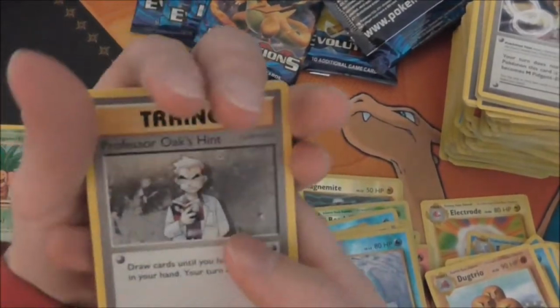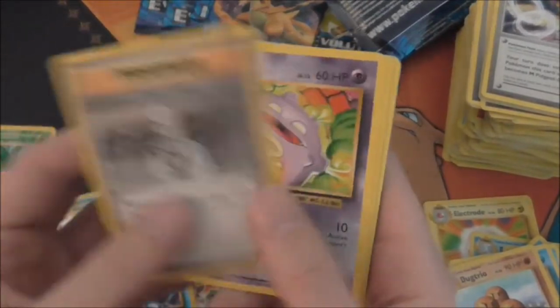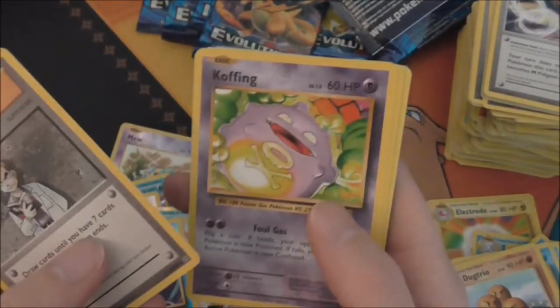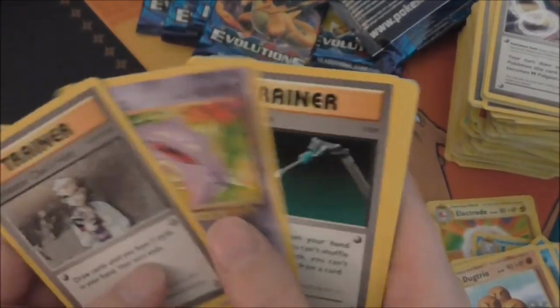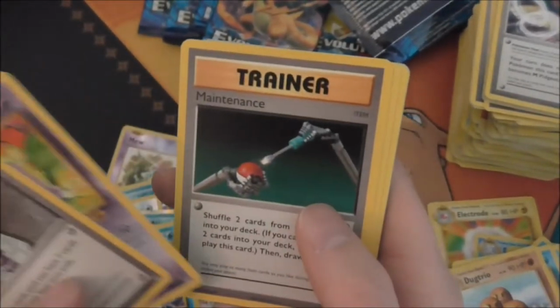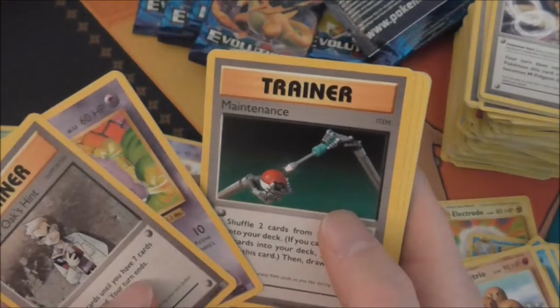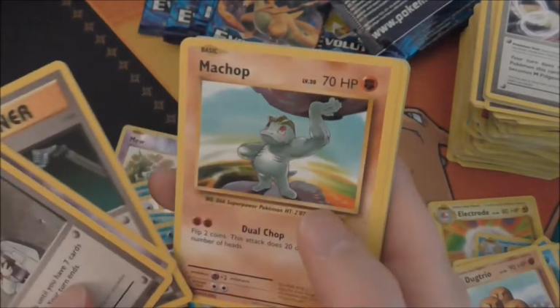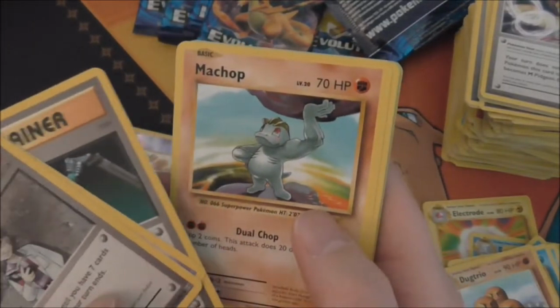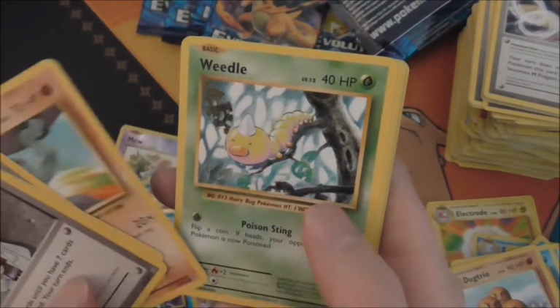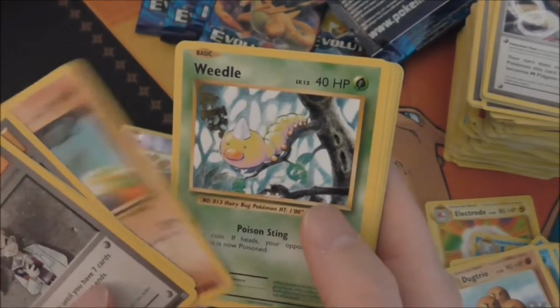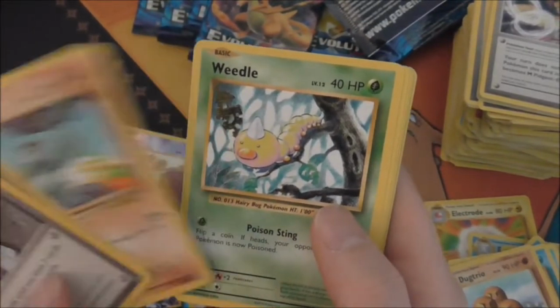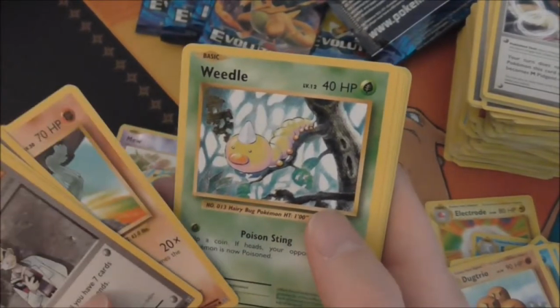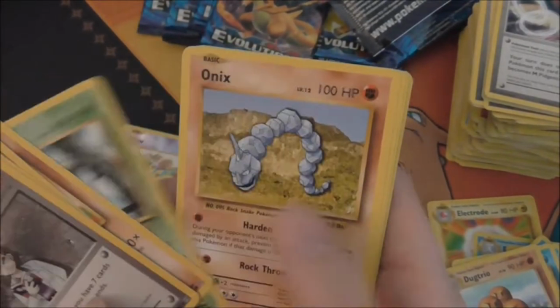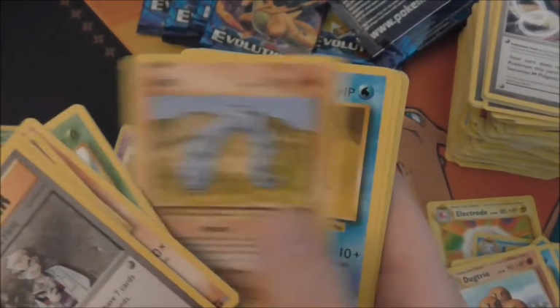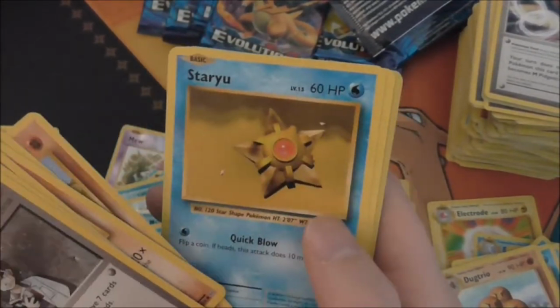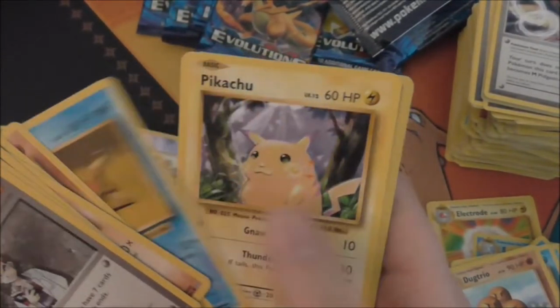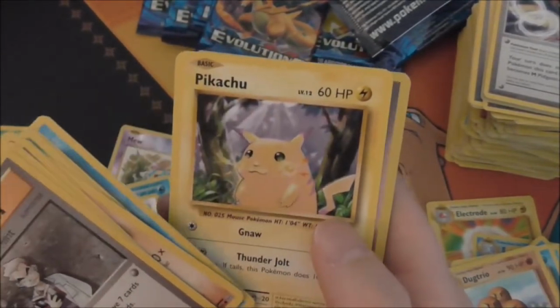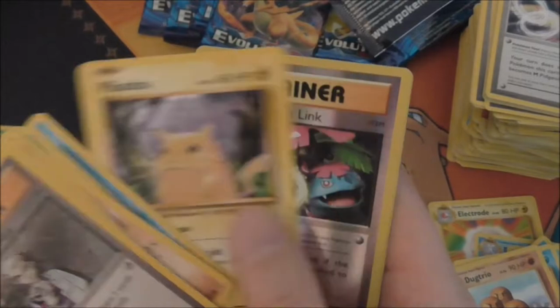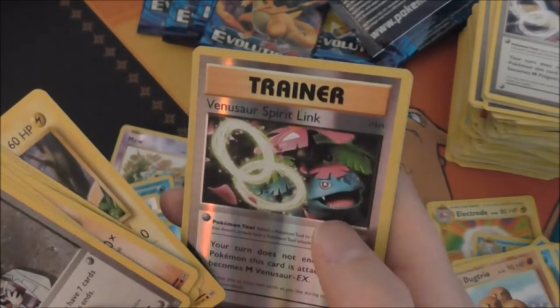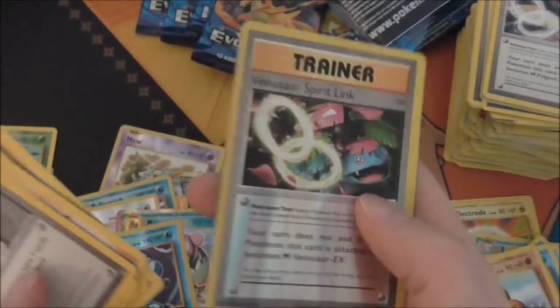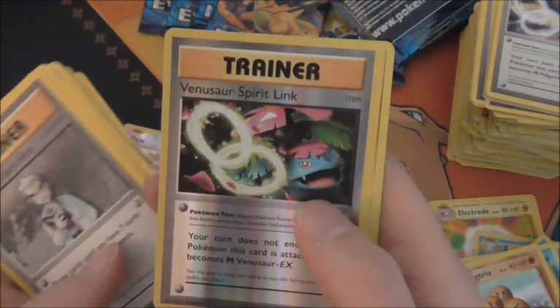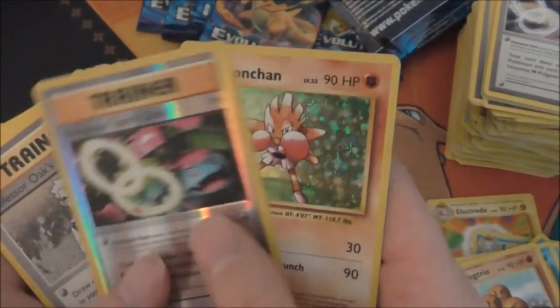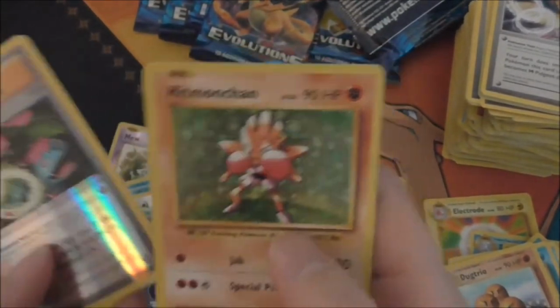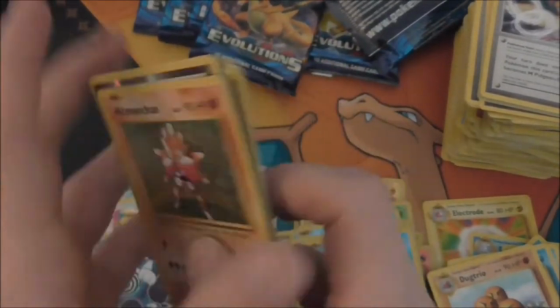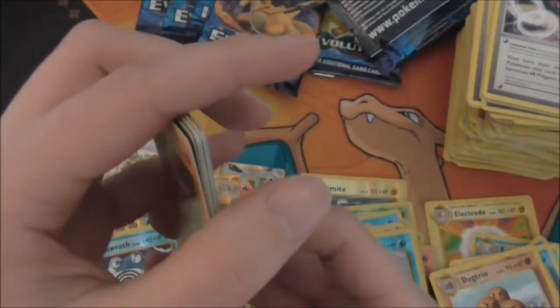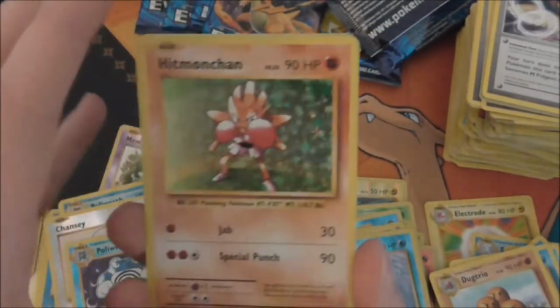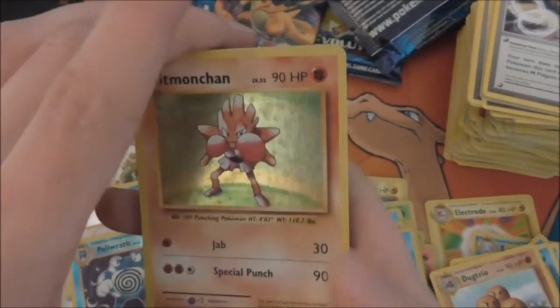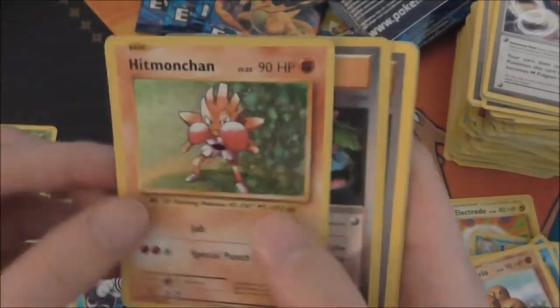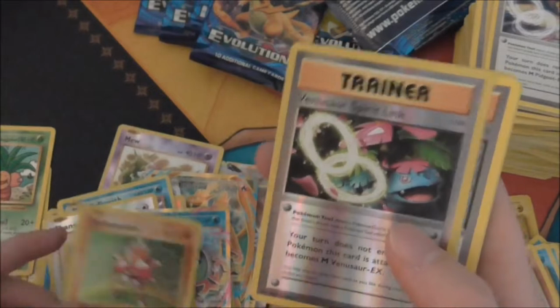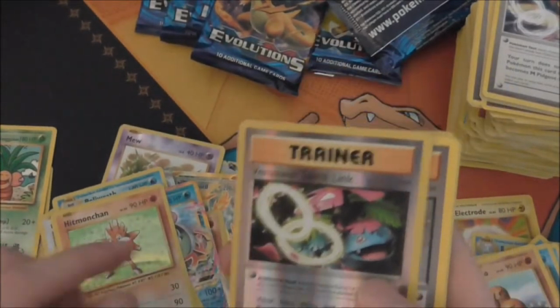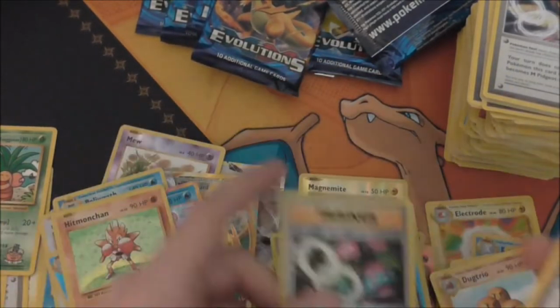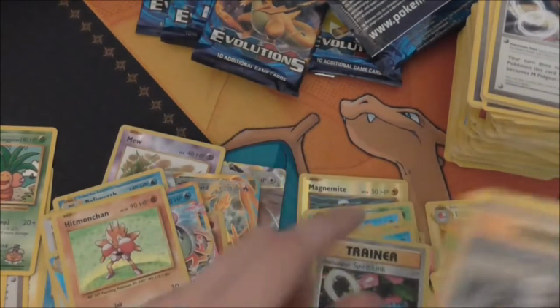Professor Oak's Hint, Koffing, Maintenance, Machop, Weedle, Onyx, Staryu, Pikachu Reverse, a Venusaur Spirit Link — and a Hitmonchan holo rare!